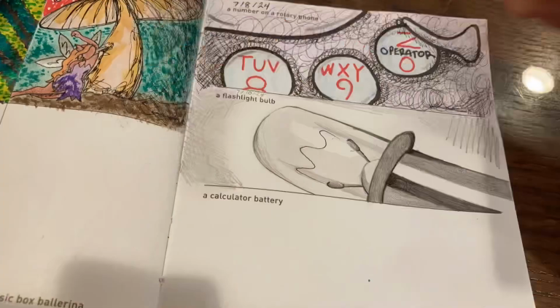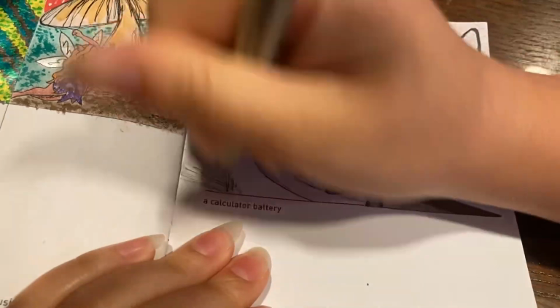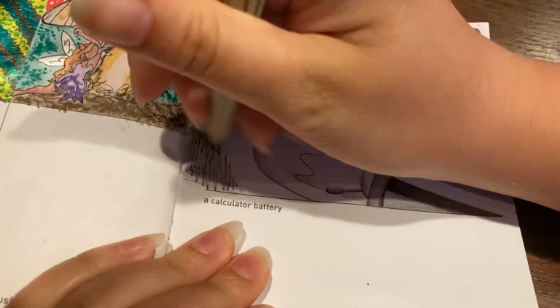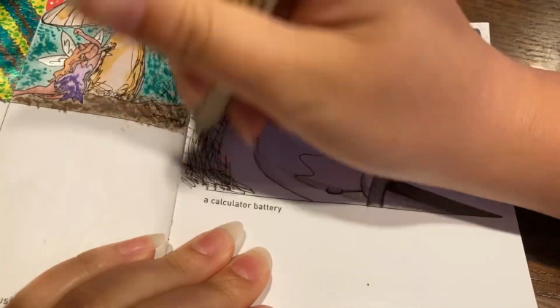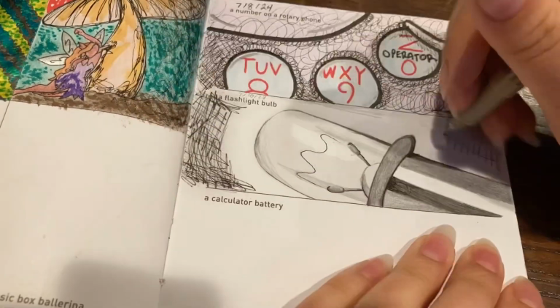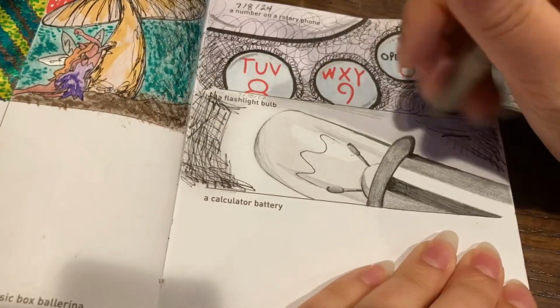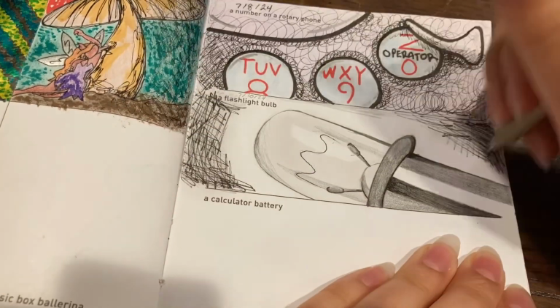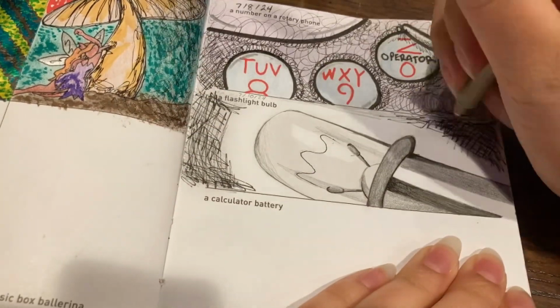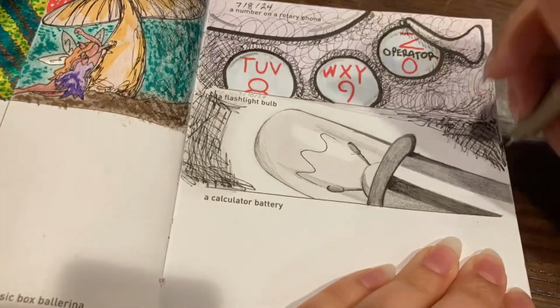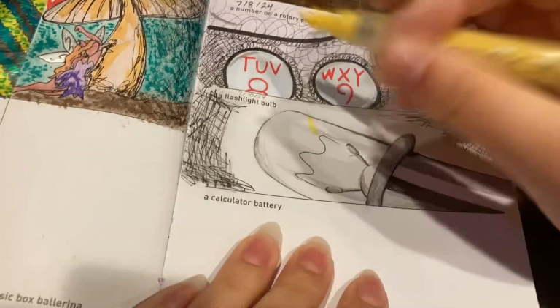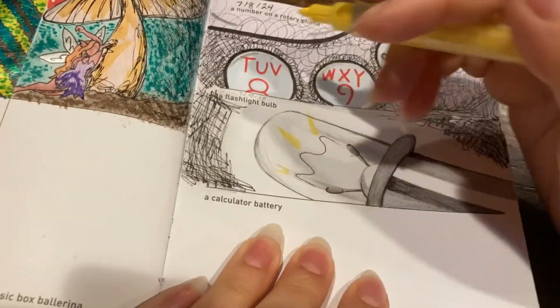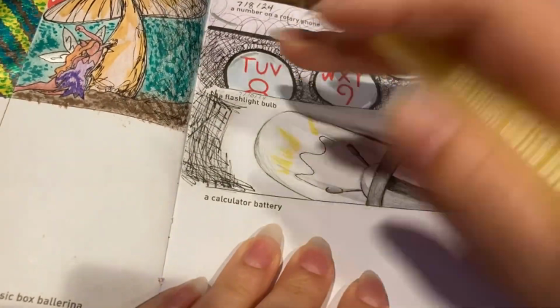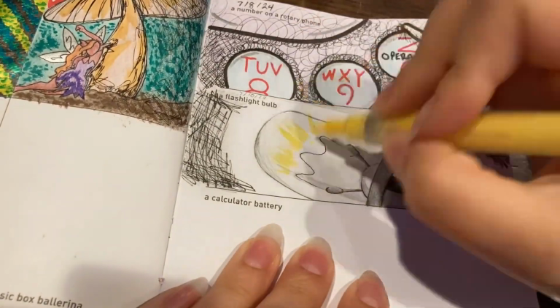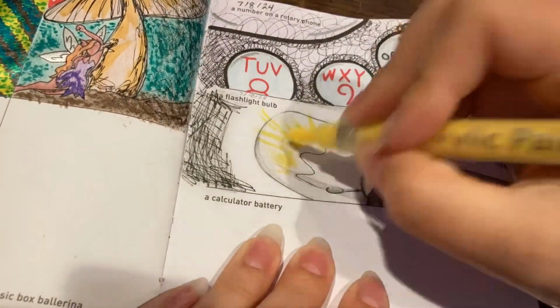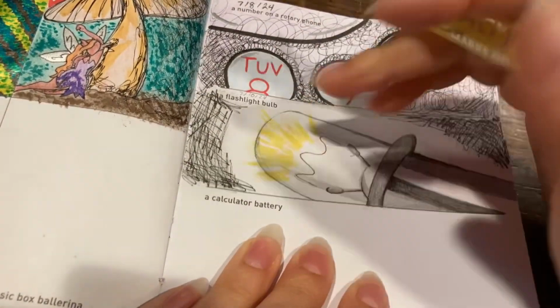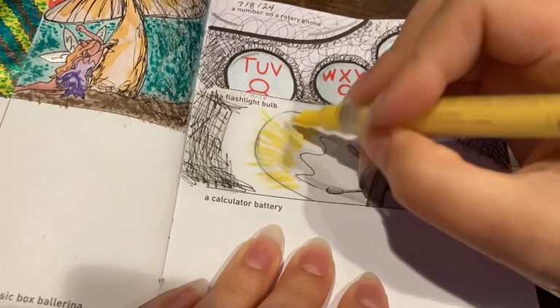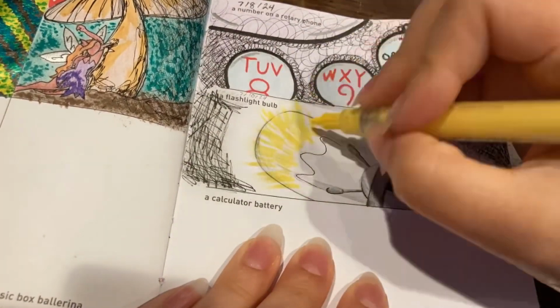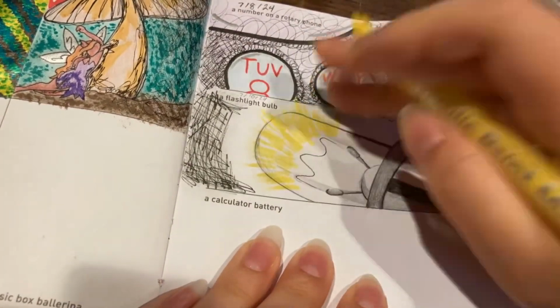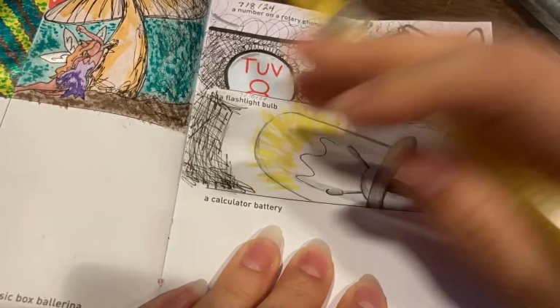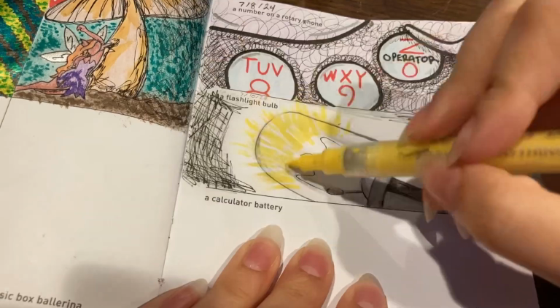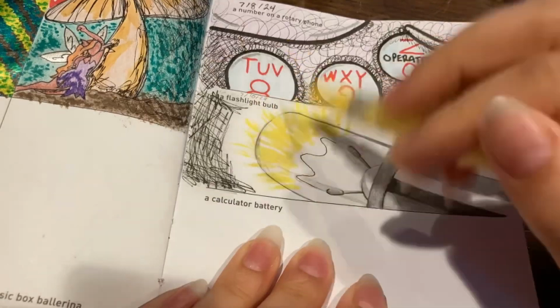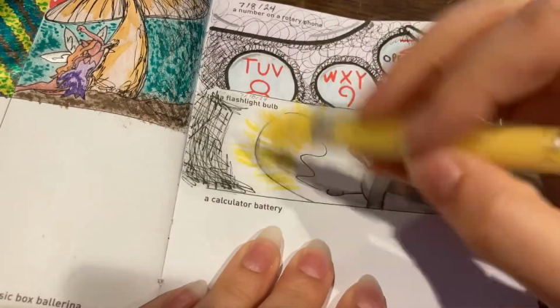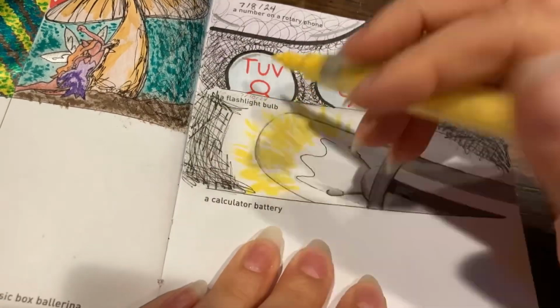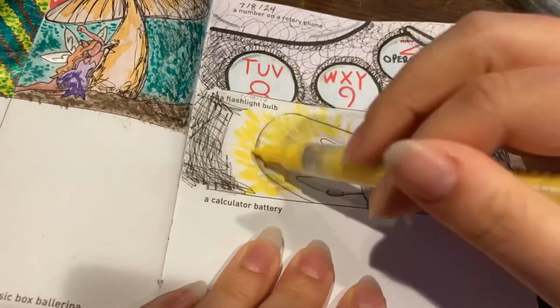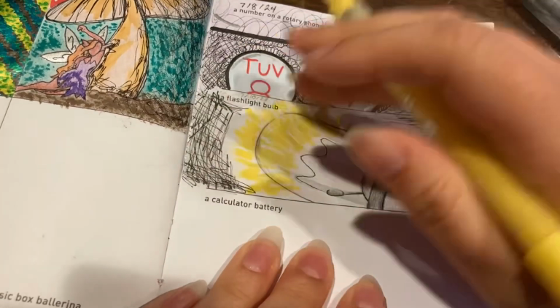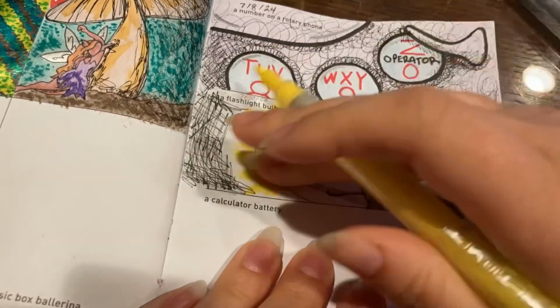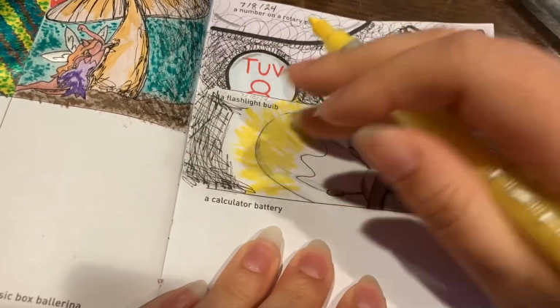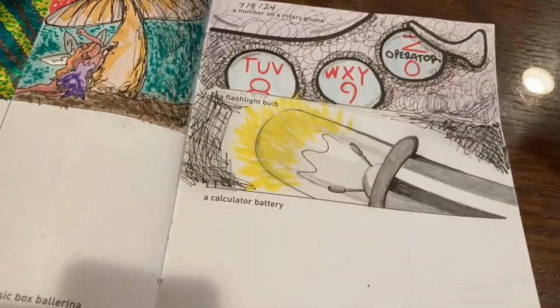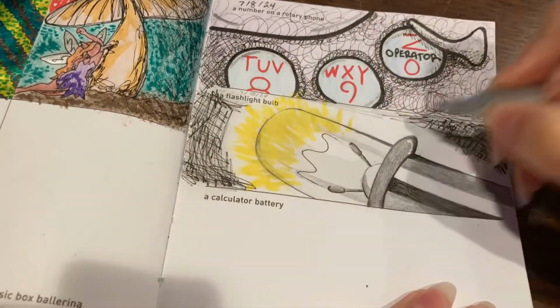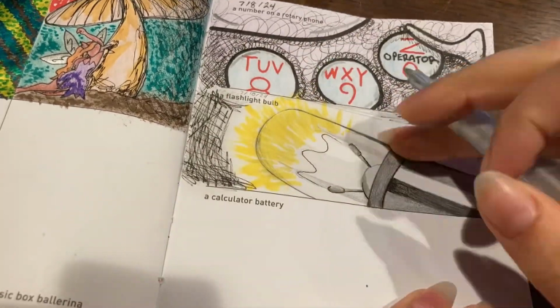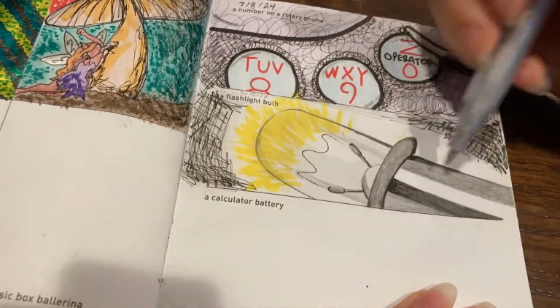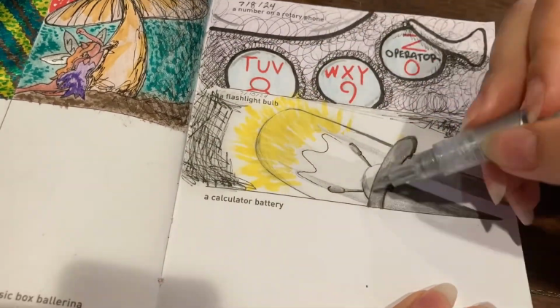The fun part was adding the light by taking a yellow Grabby acrylic paint marker. I put down a small glob of paint and then smeared it outward with my finger repeatedly to get this really big glow — a very cartoonish glow, but a glow nonetheless.